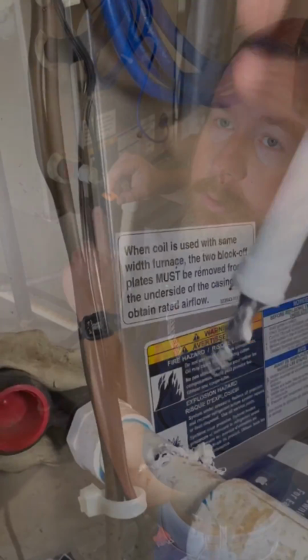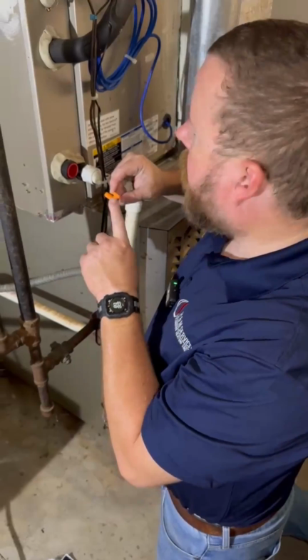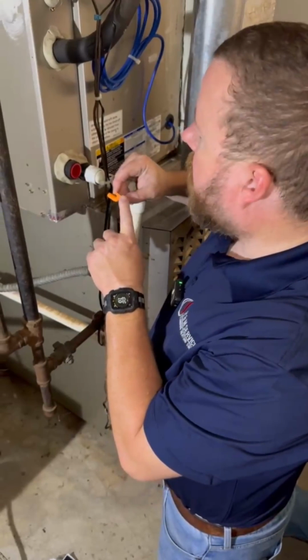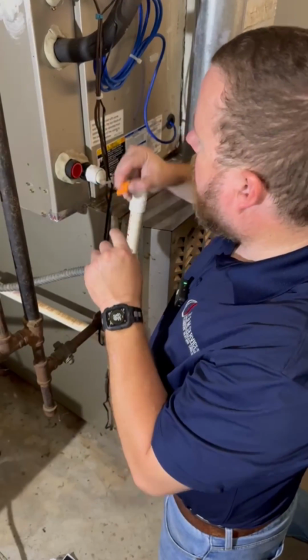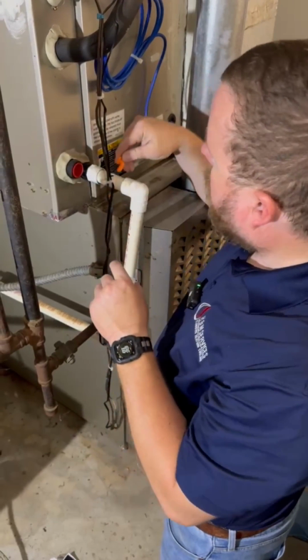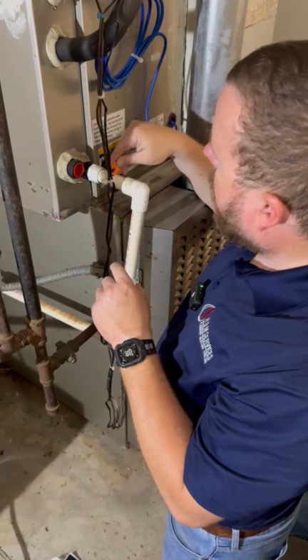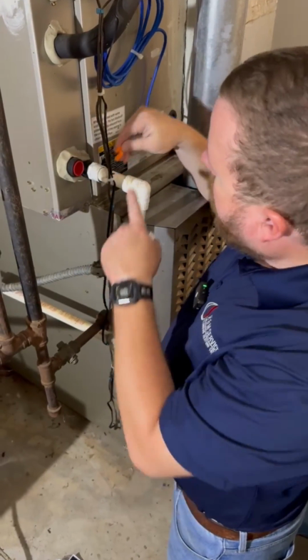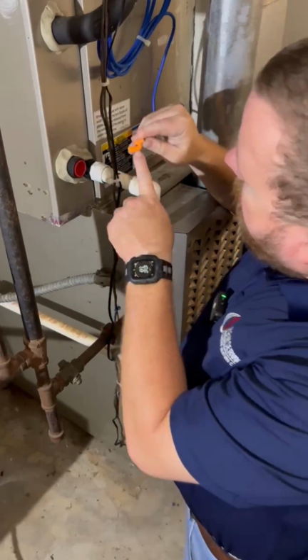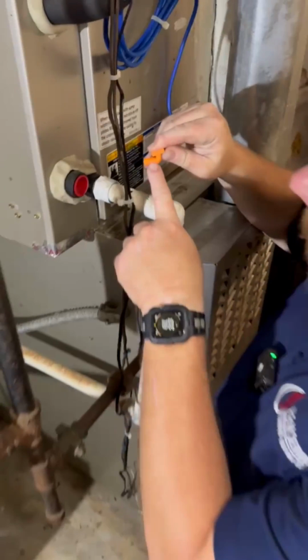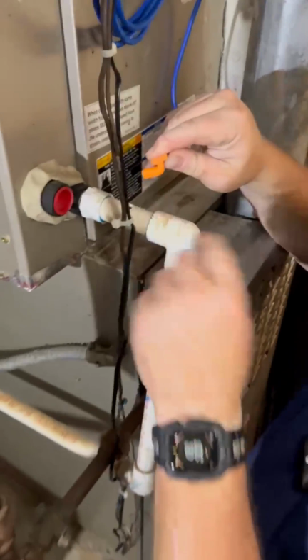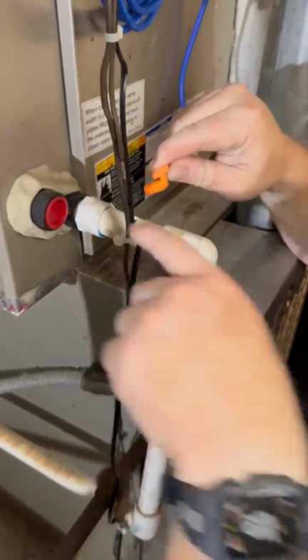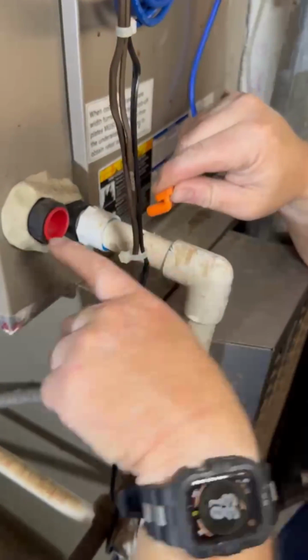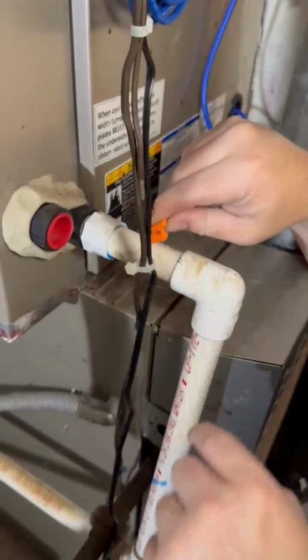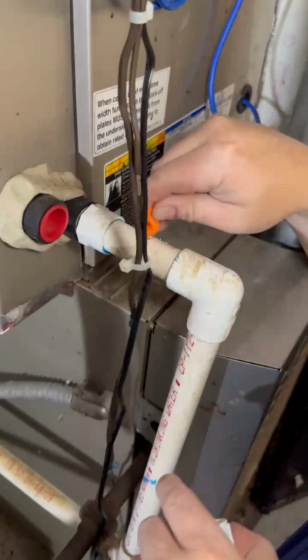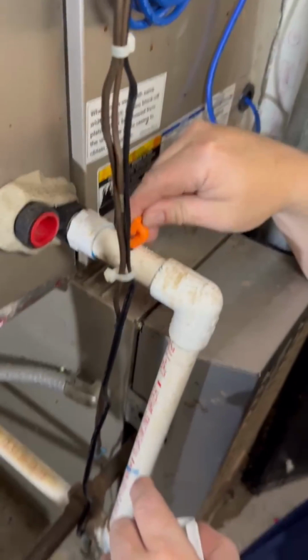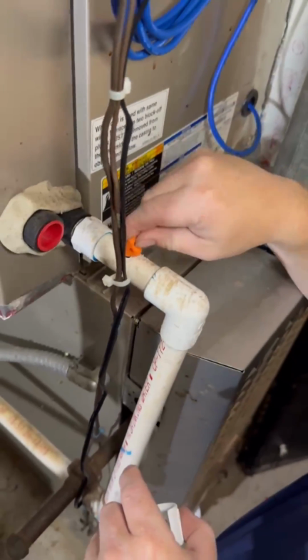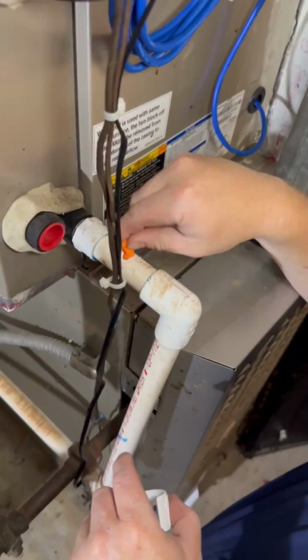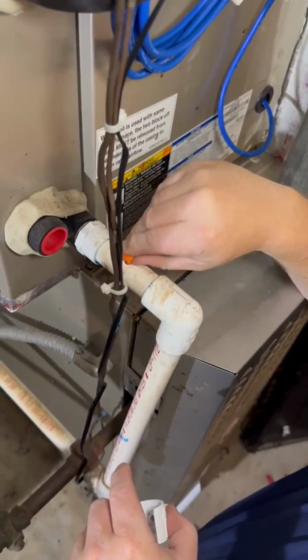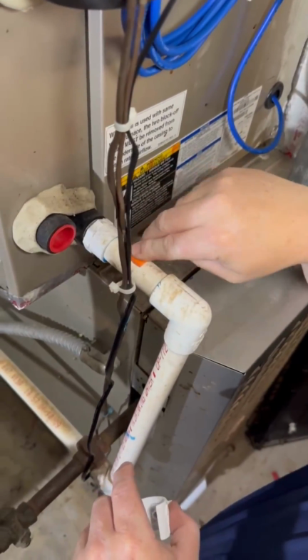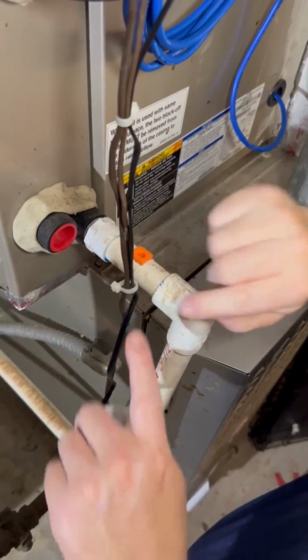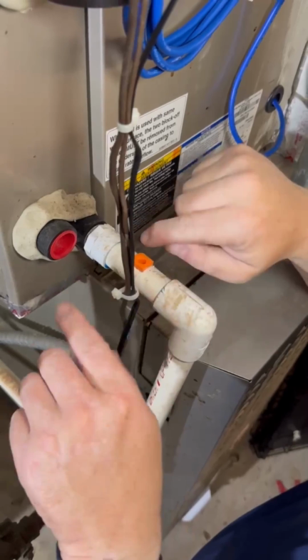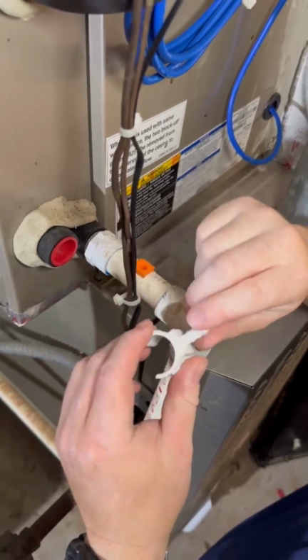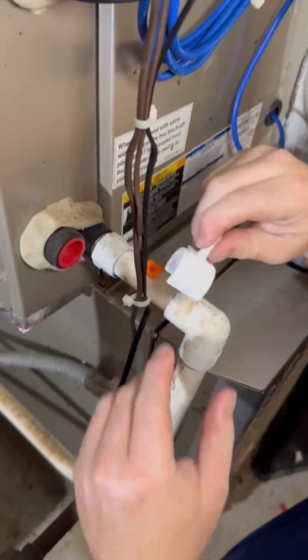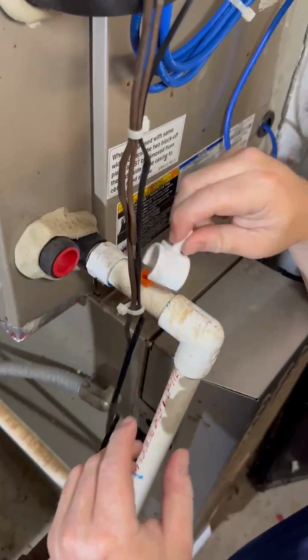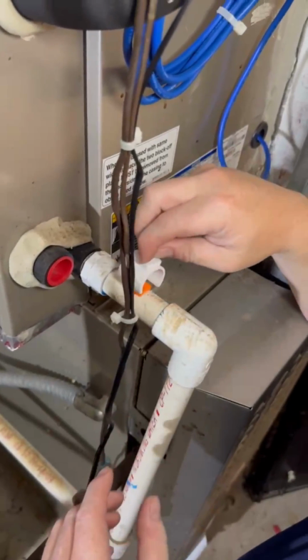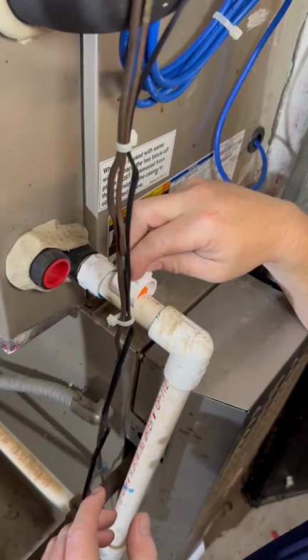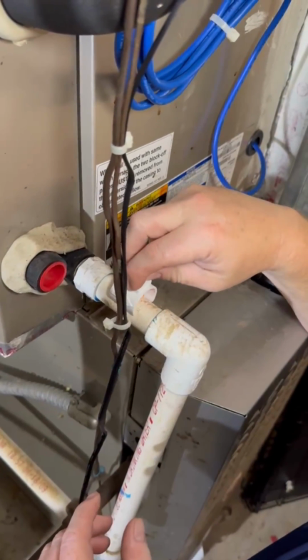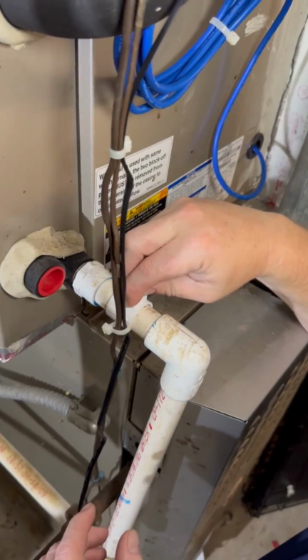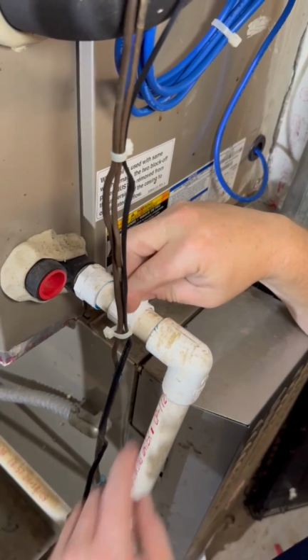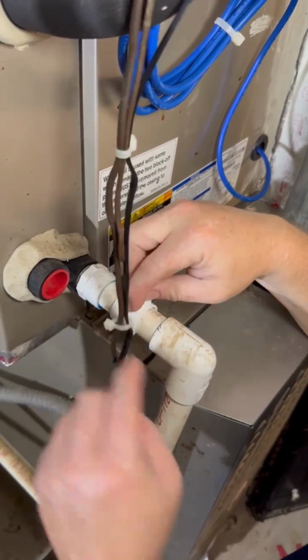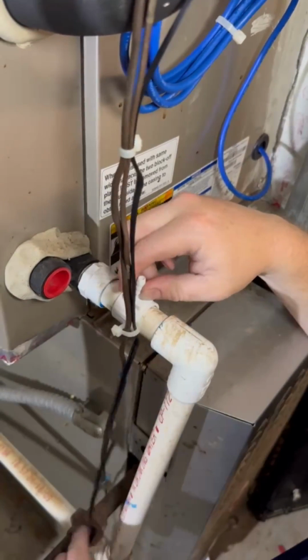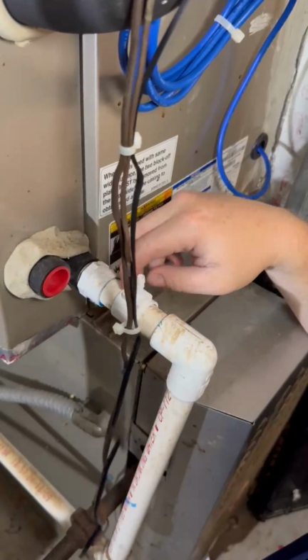We've got a directional attachment here that sticks down into the drain. You can see it's got an arrow, so we're going to shoot it back towards the coil — that's going to kick the drain pan and get everything — and then it's going to come out and go down into the drain line.